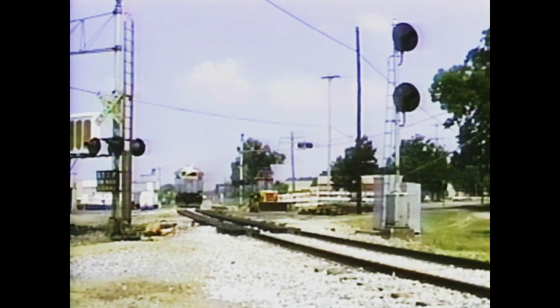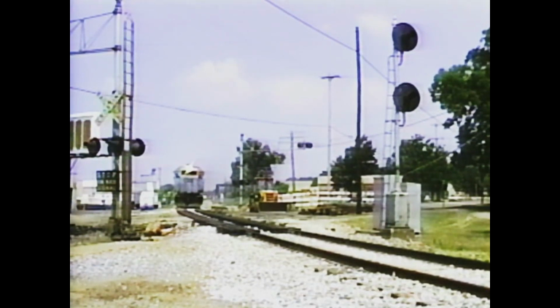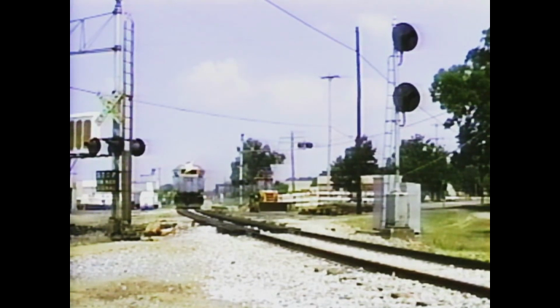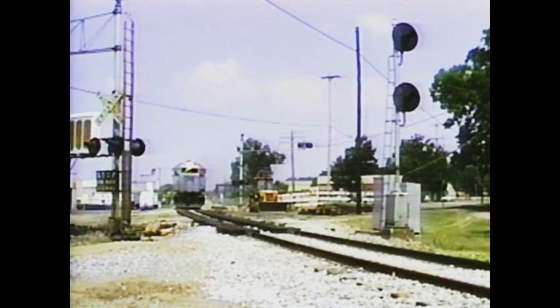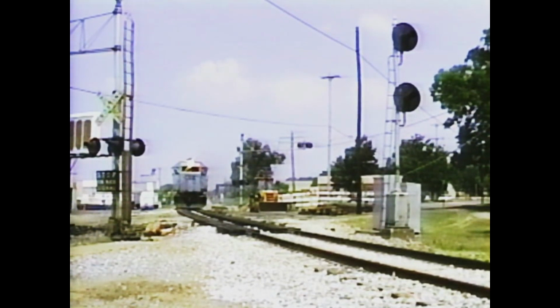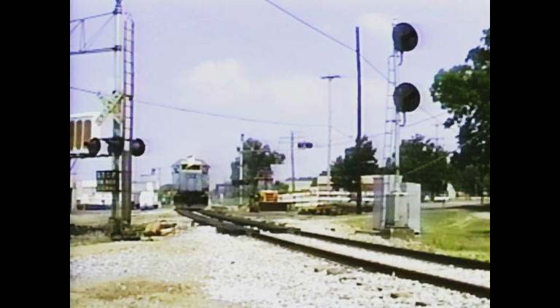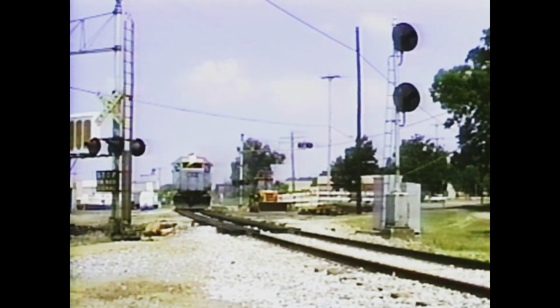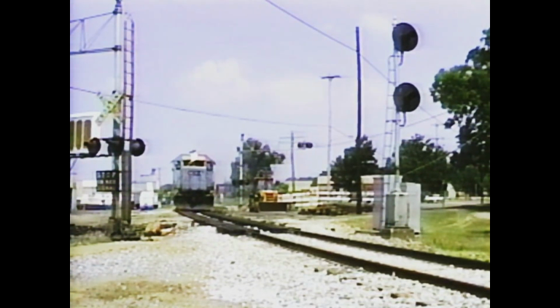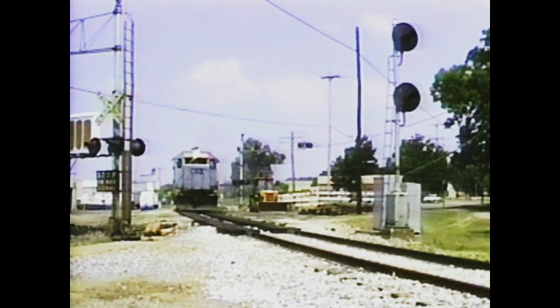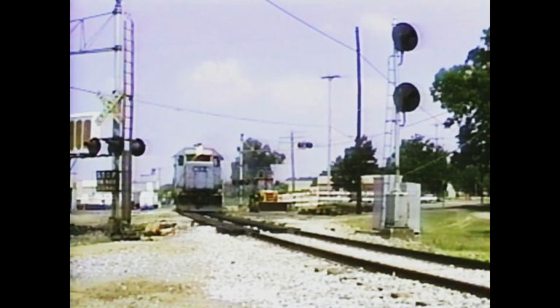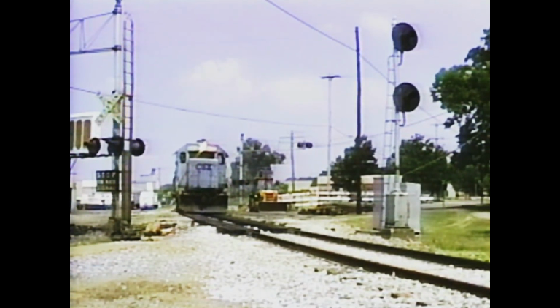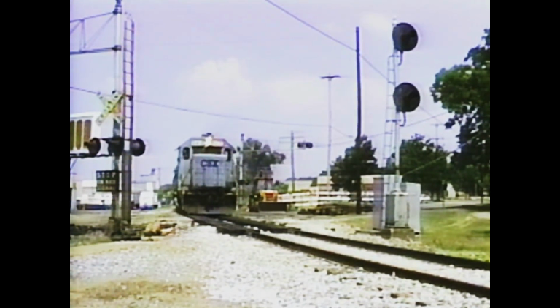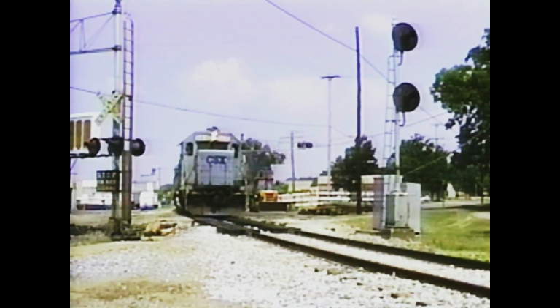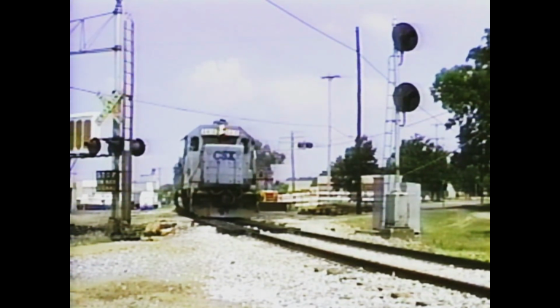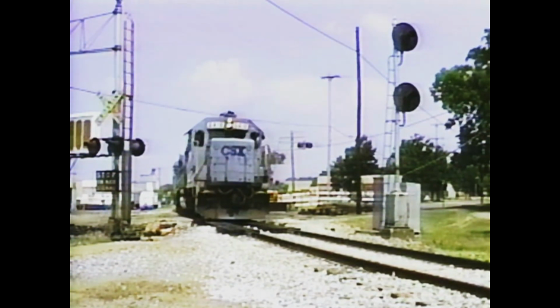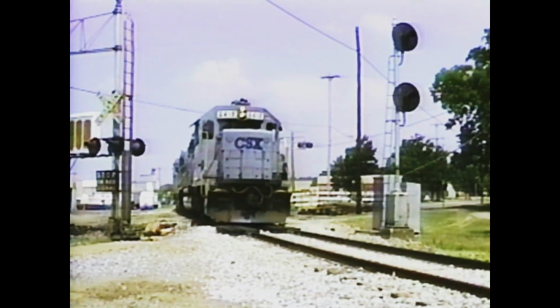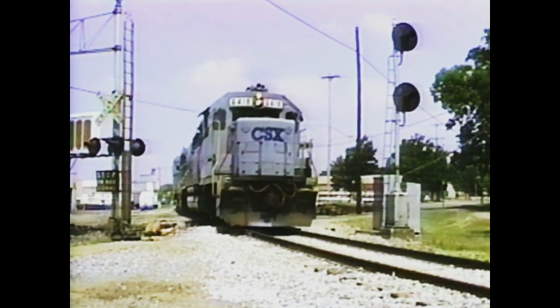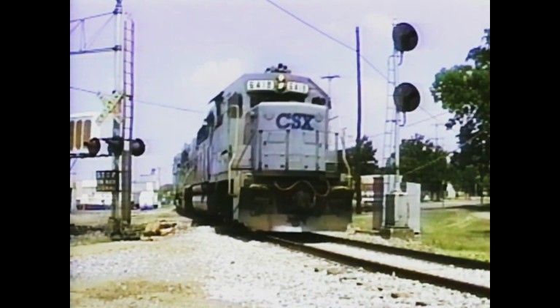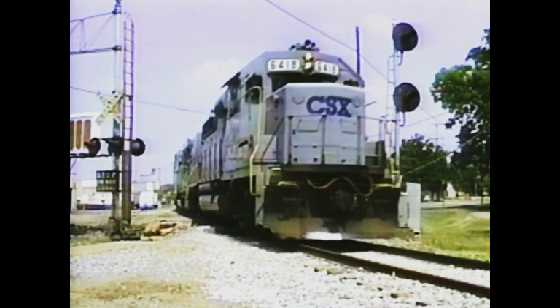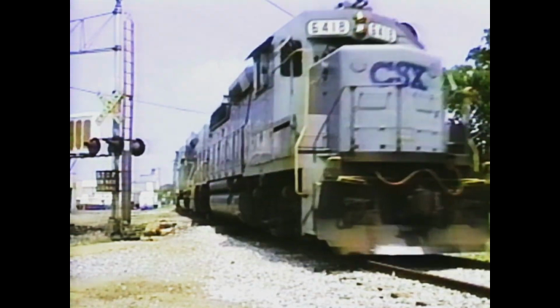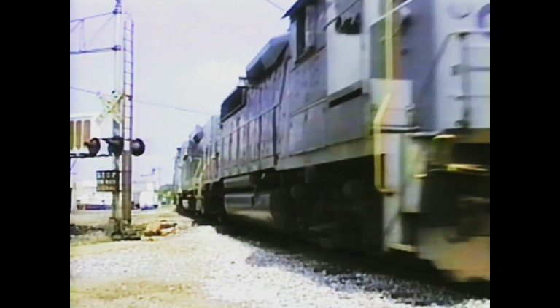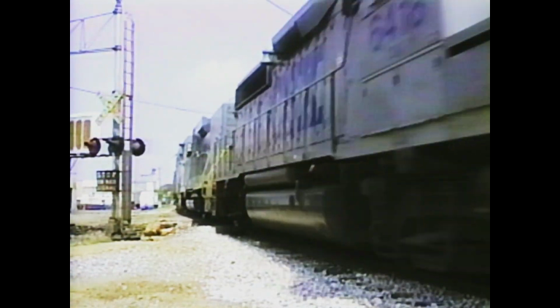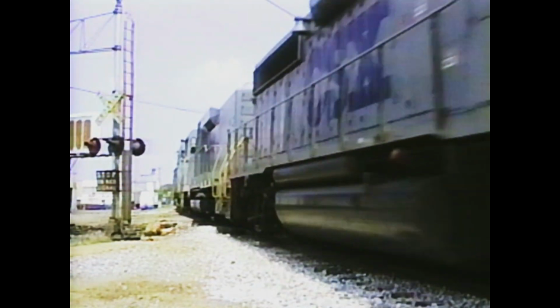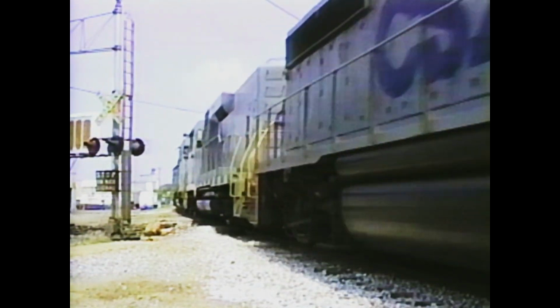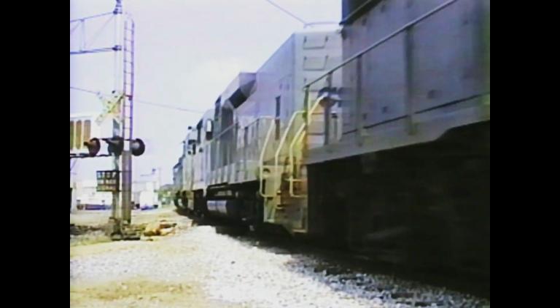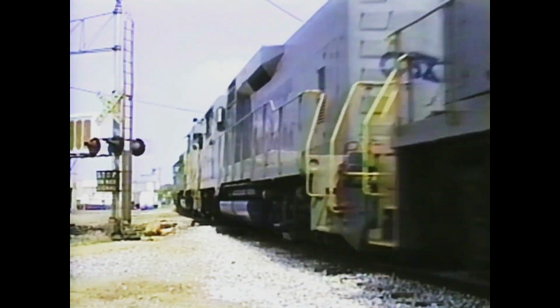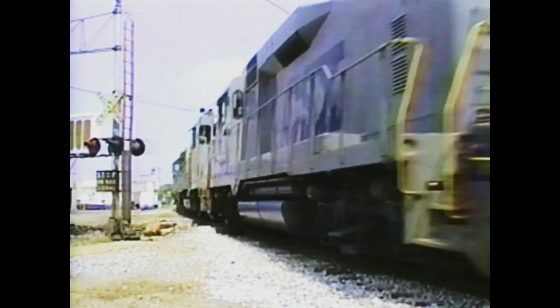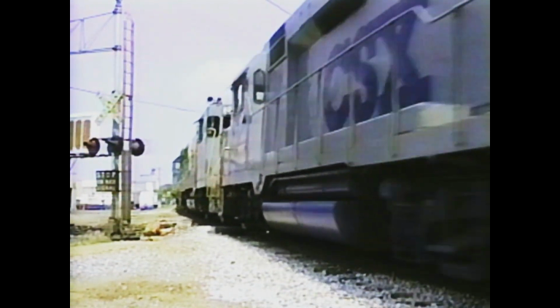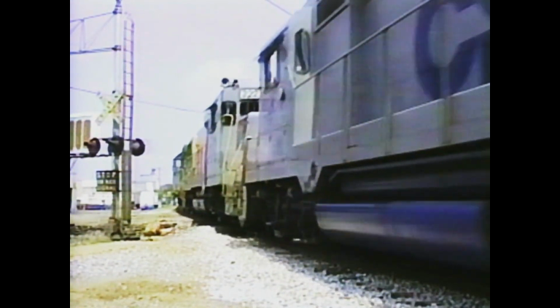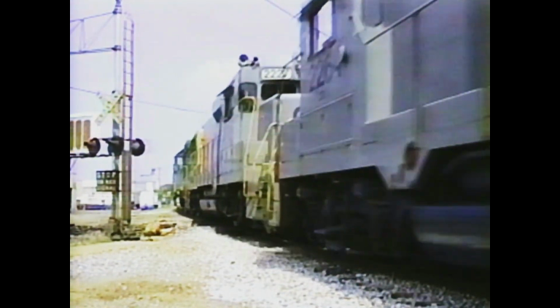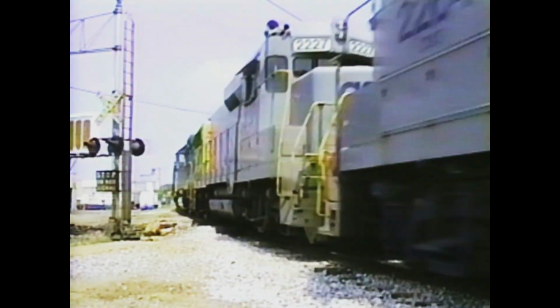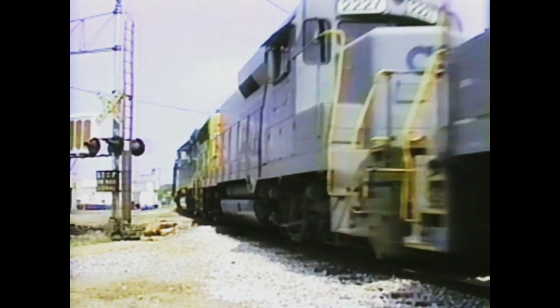Train E450, a Wallbridge extra, leaves the Wyoming yard with West Olive coal empties. The power on this train contains a pair of road slugs built from GP30s.